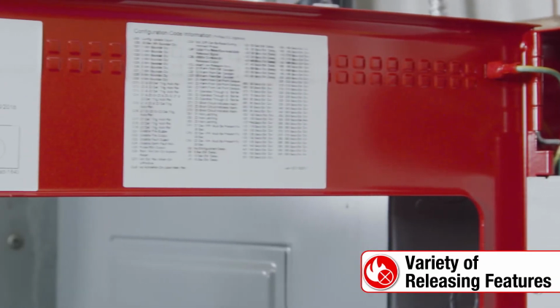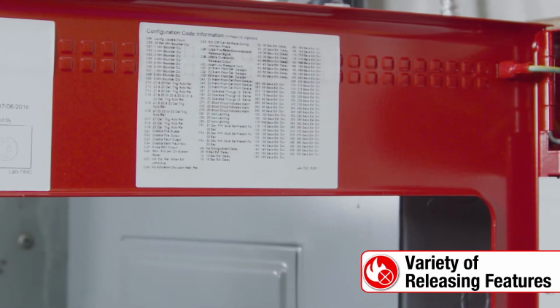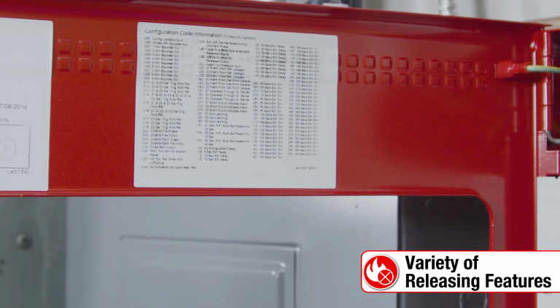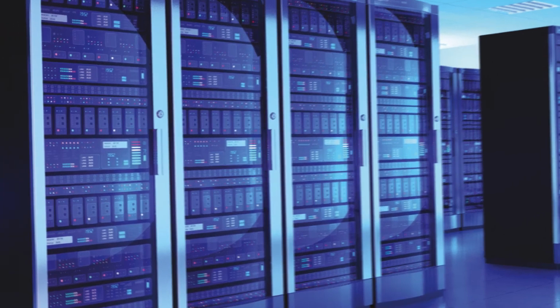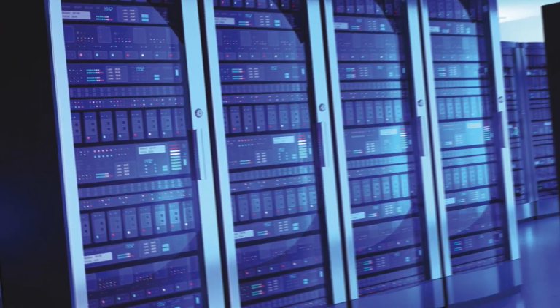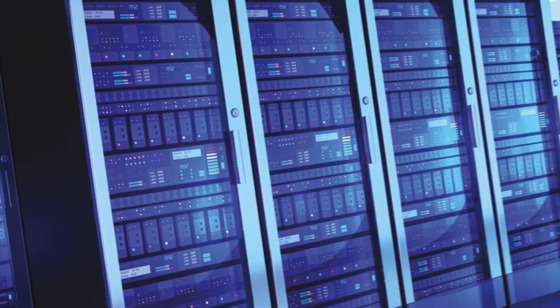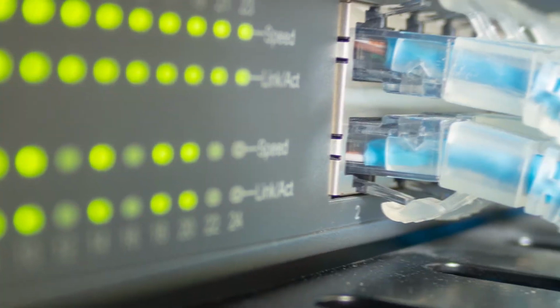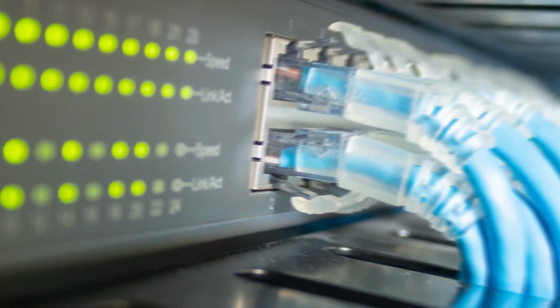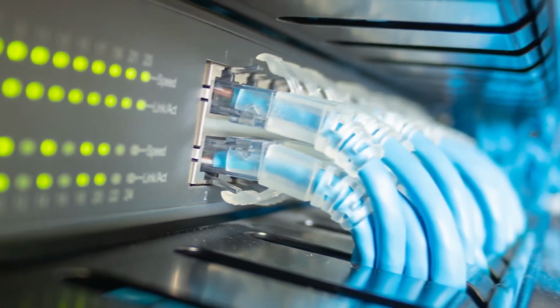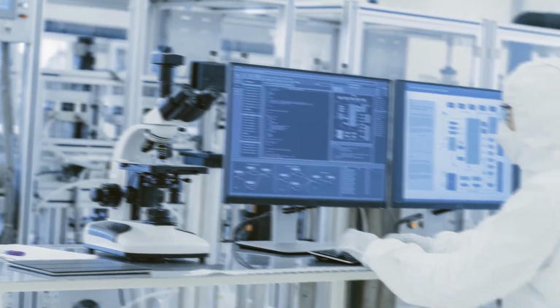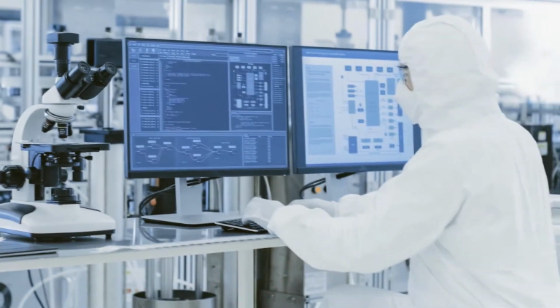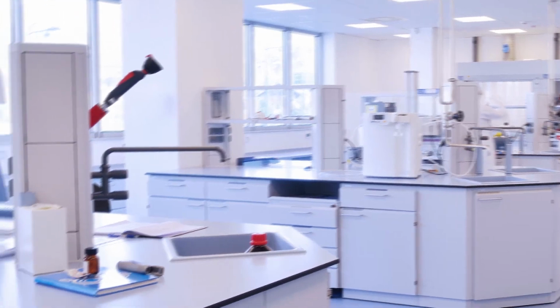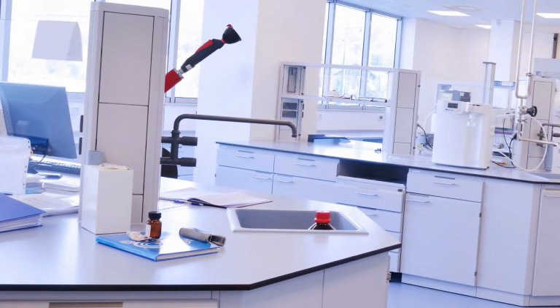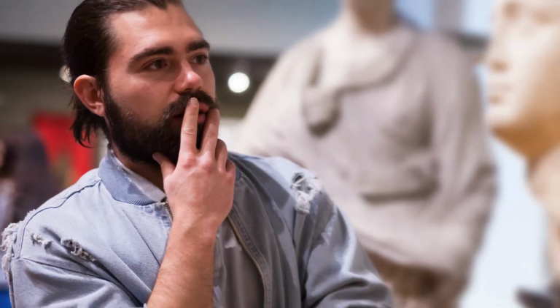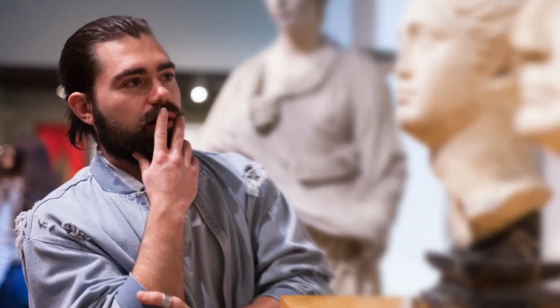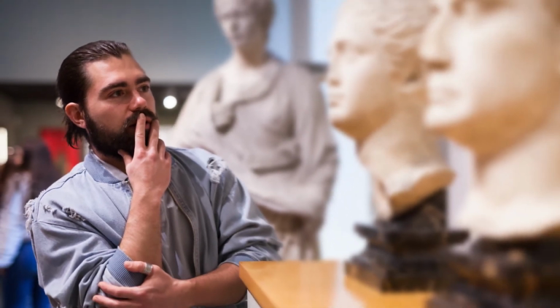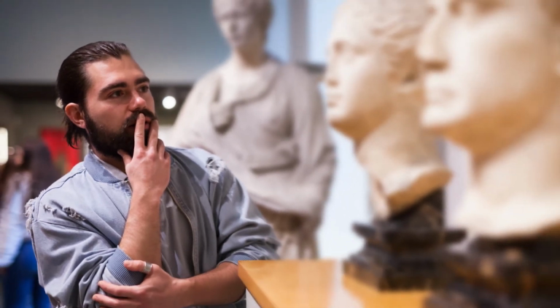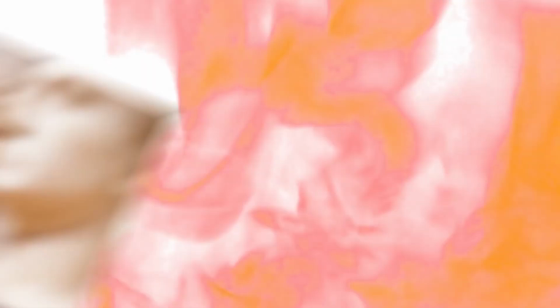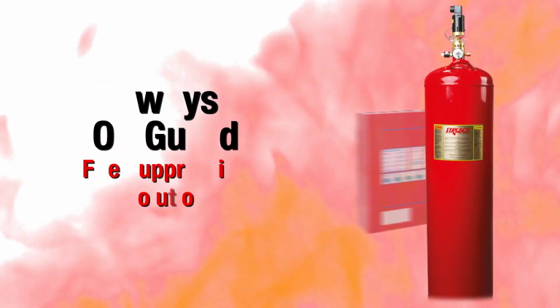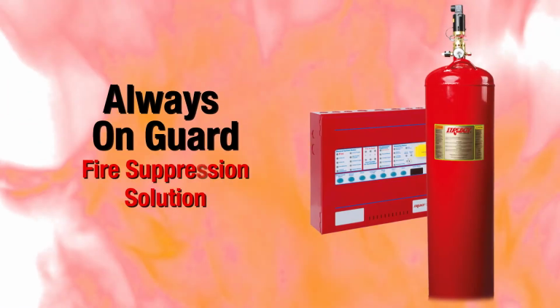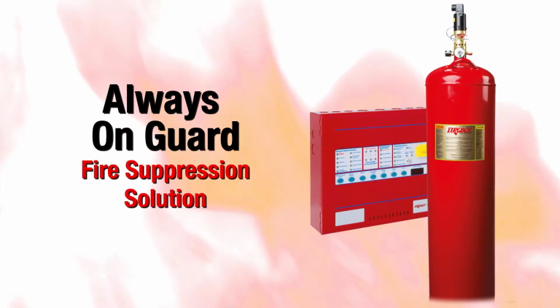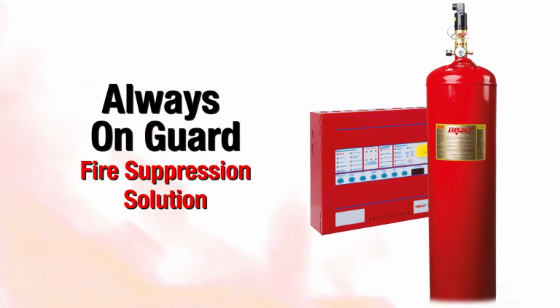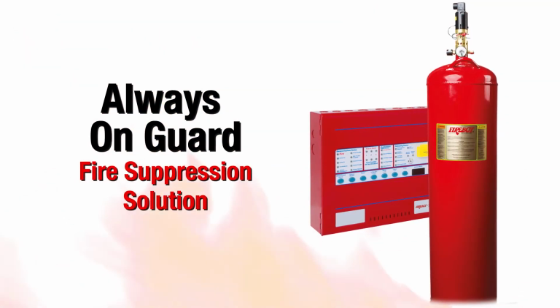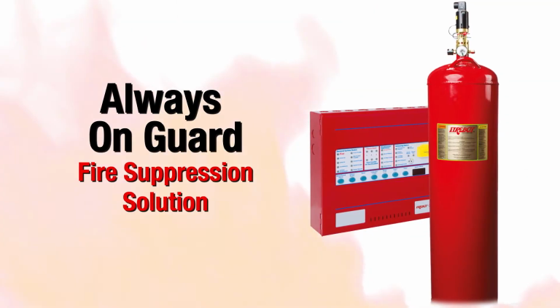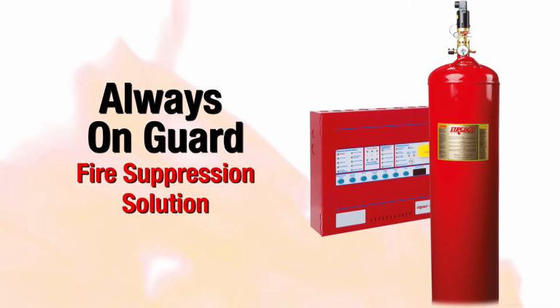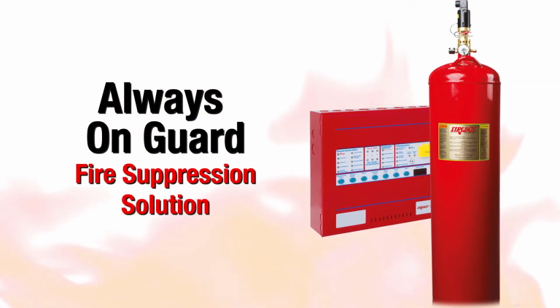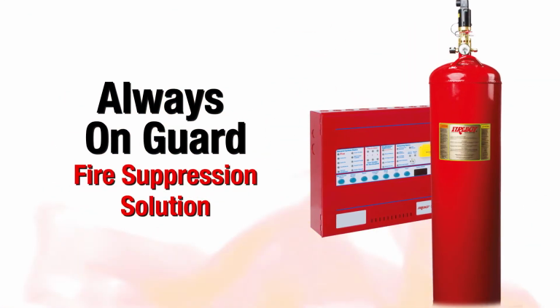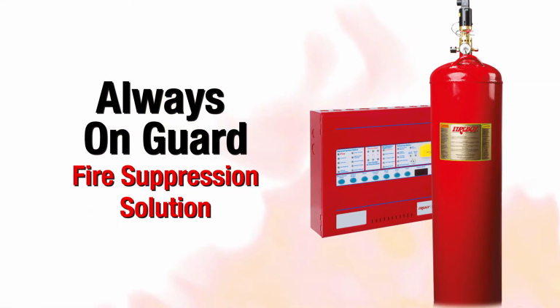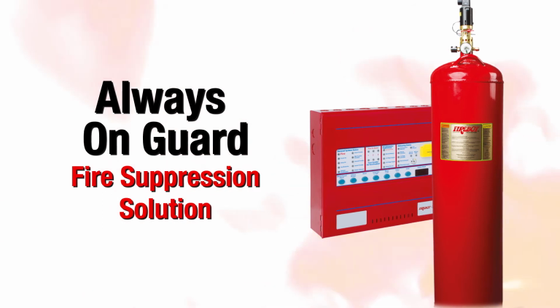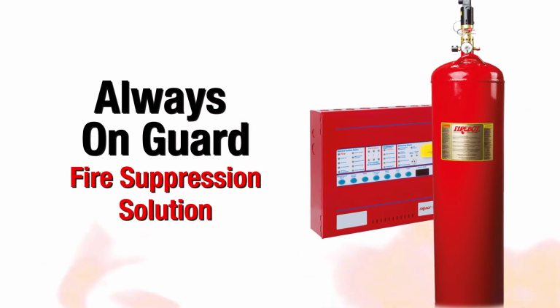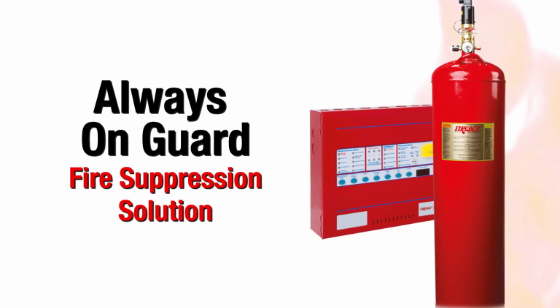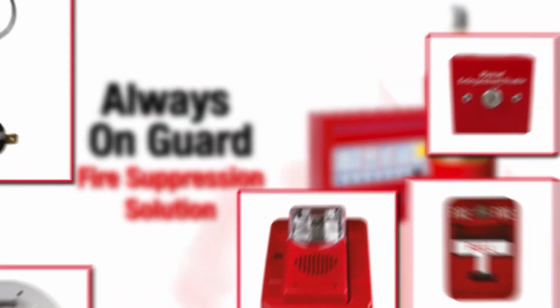The MAE series system protects your server rooms, data centers, laboratories, clean rooms, historical collections, and more — anything requiring an always-on-guard fire suppression solution to protect land-based storage and electrical areas with the potential for fire.